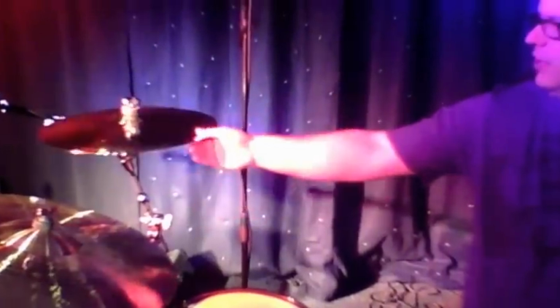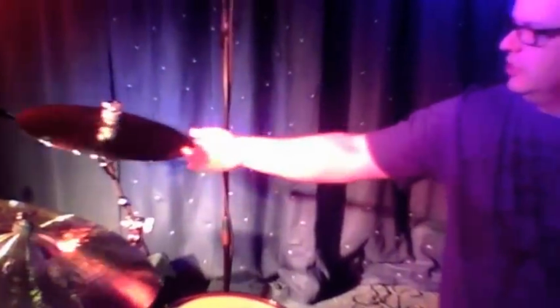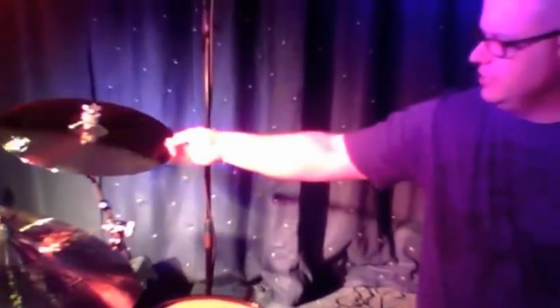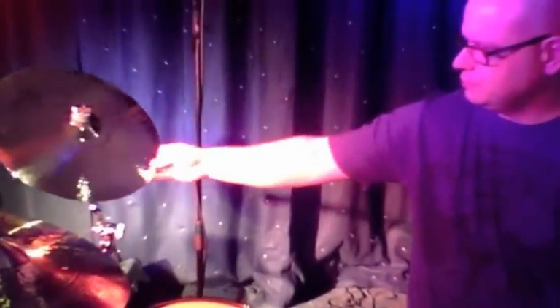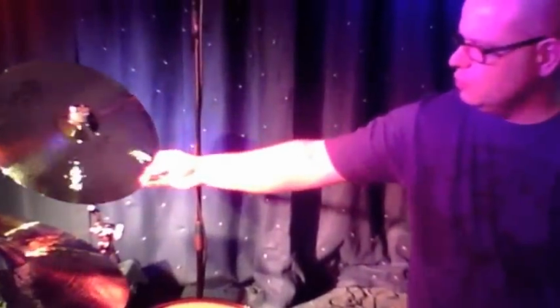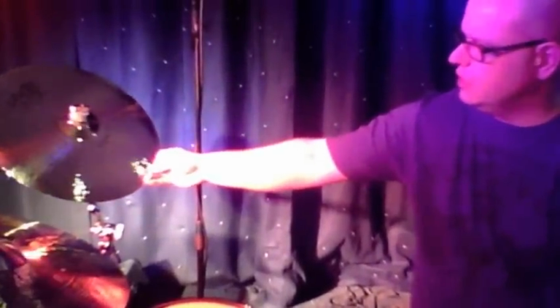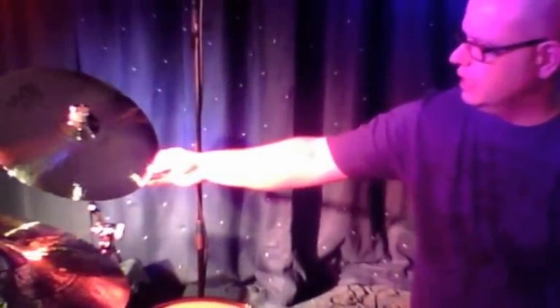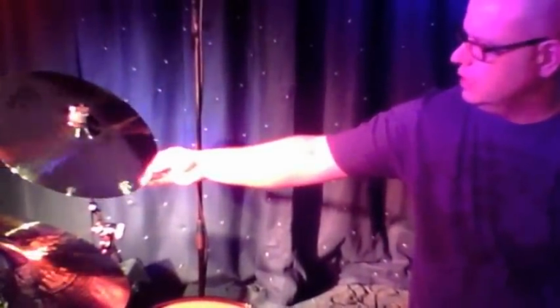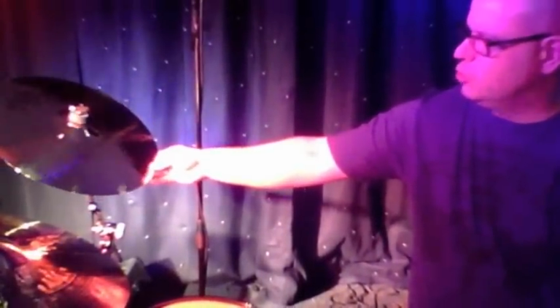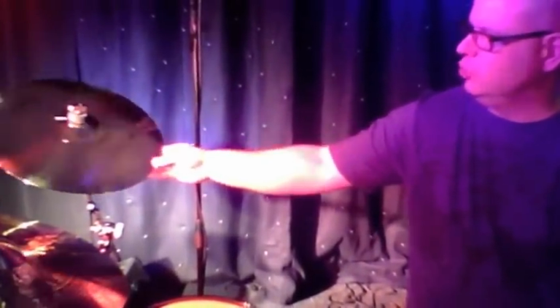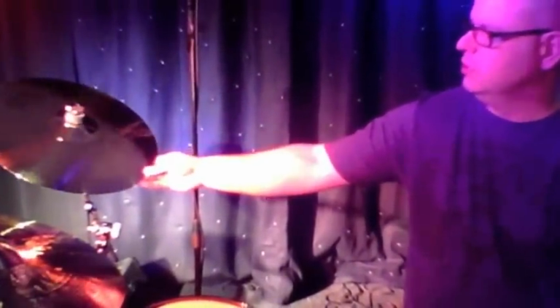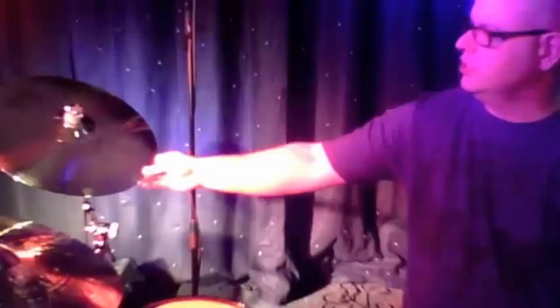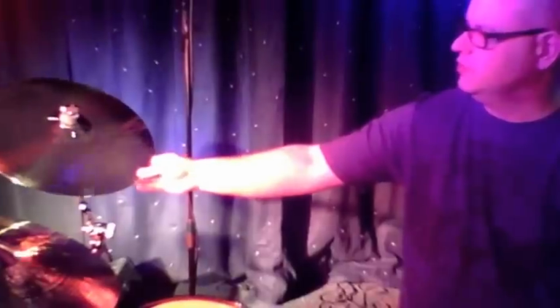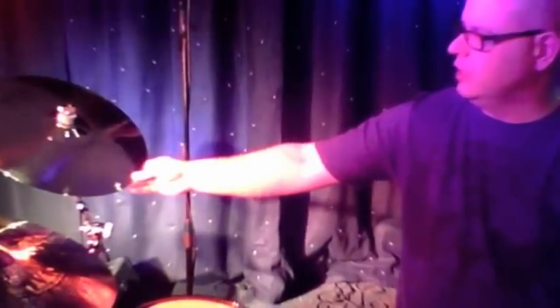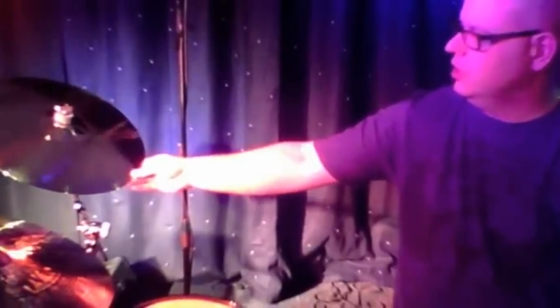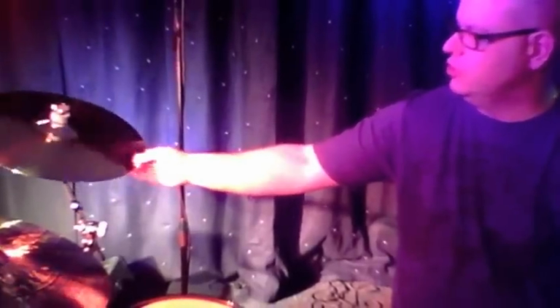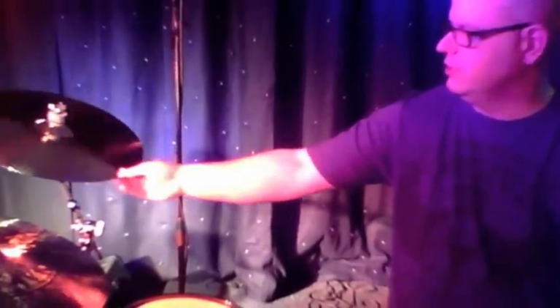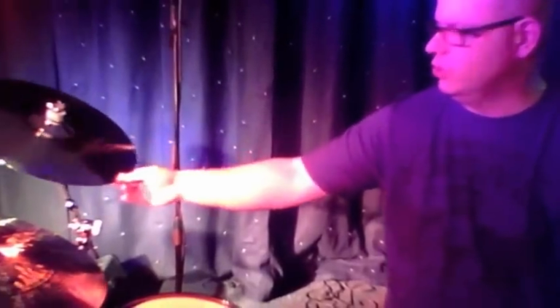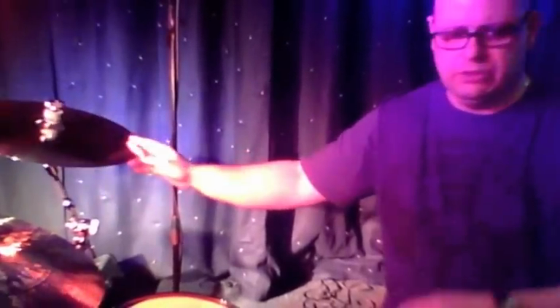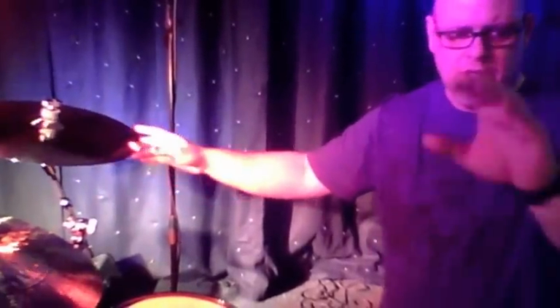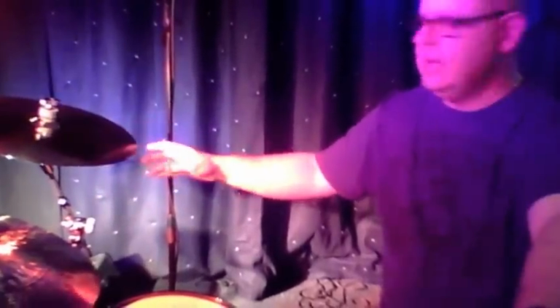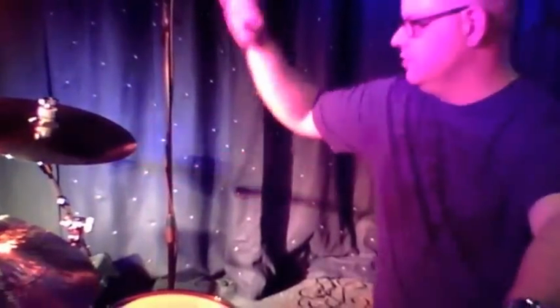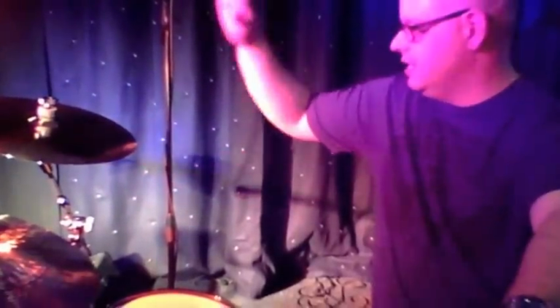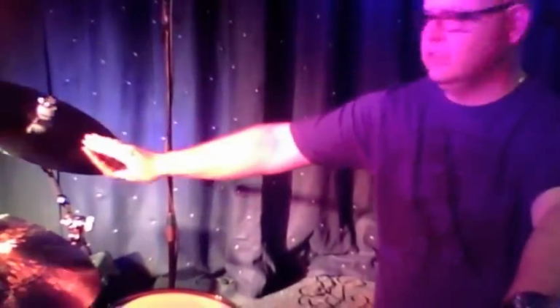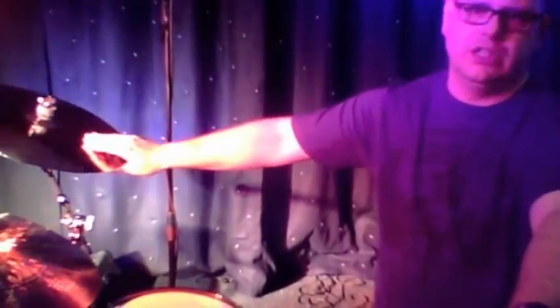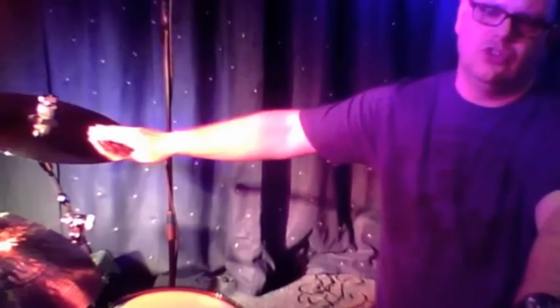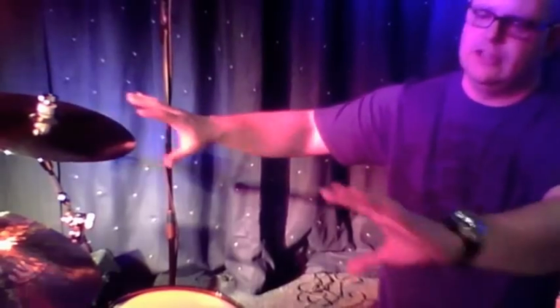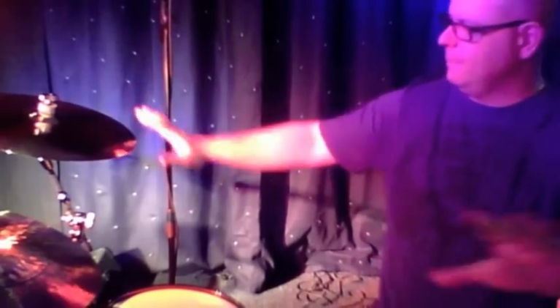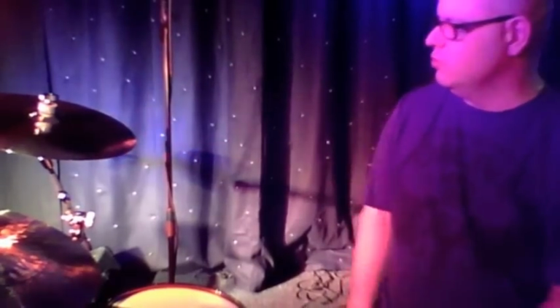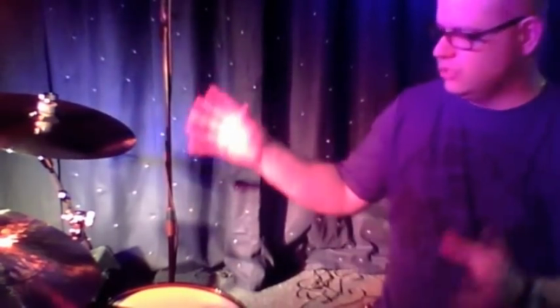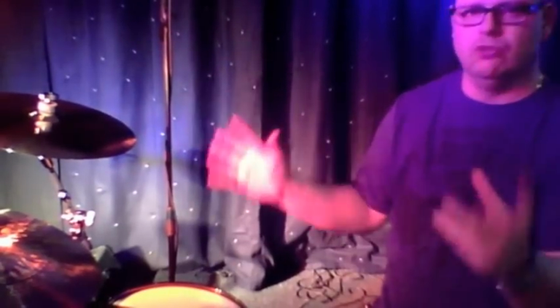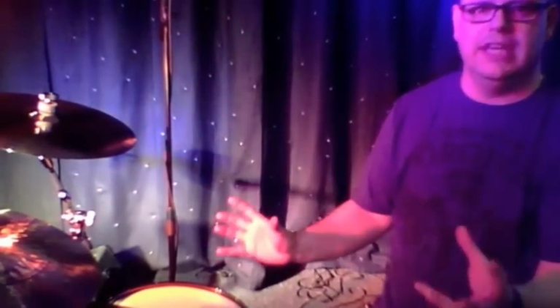And then finally, over to this side, we've got the 20 Custom 16-inch Full Crash, which I think working with the Dark Energy over here and the 16 here just adds a really nice tone to the kit.